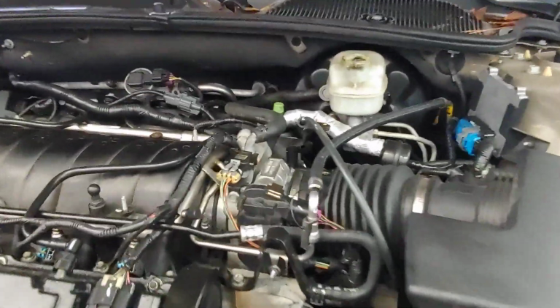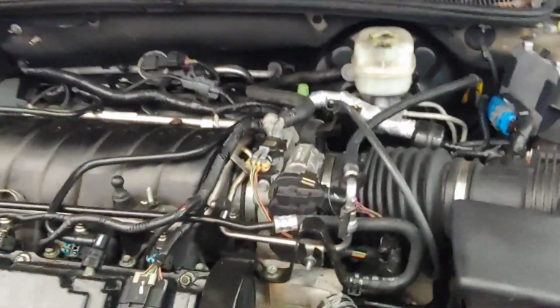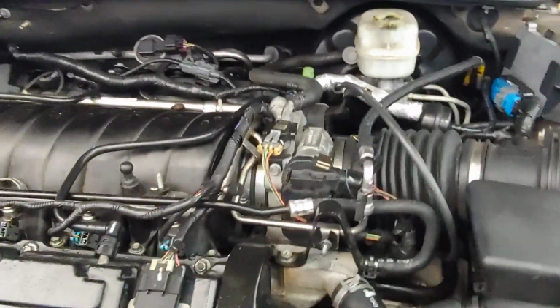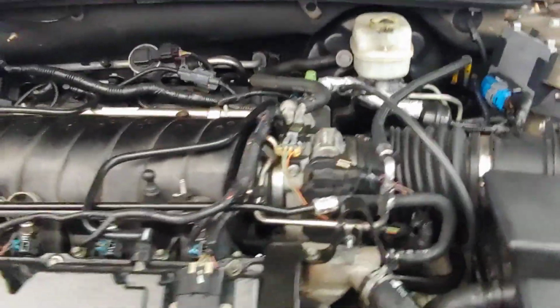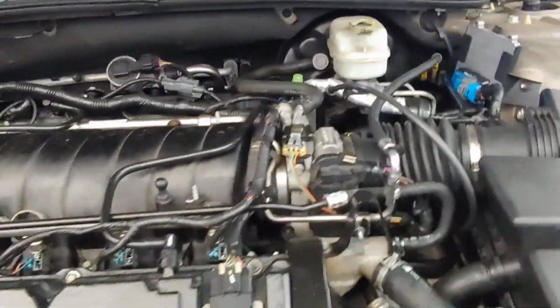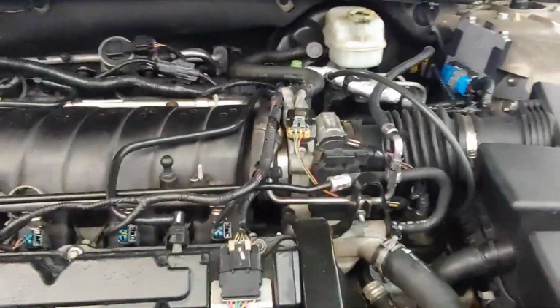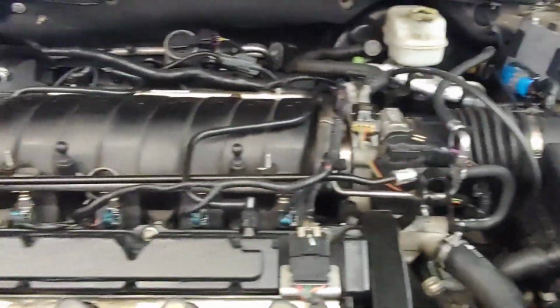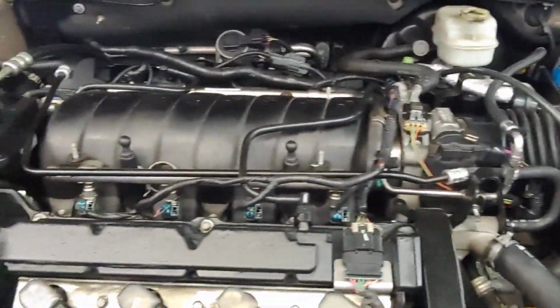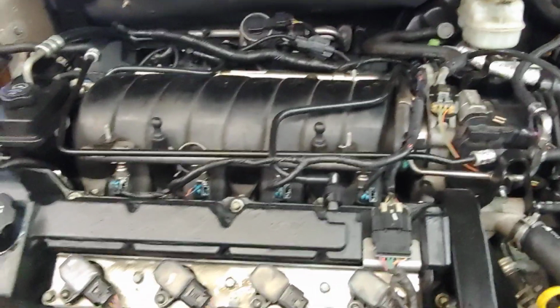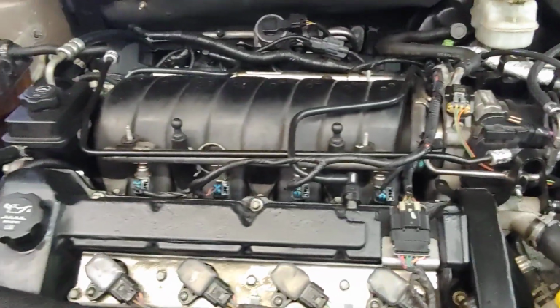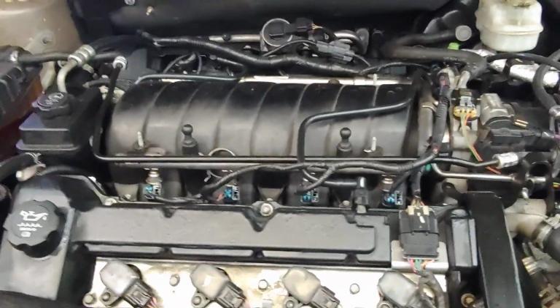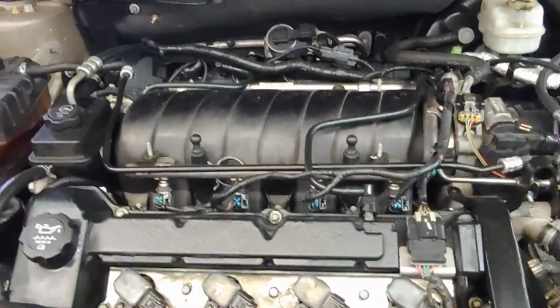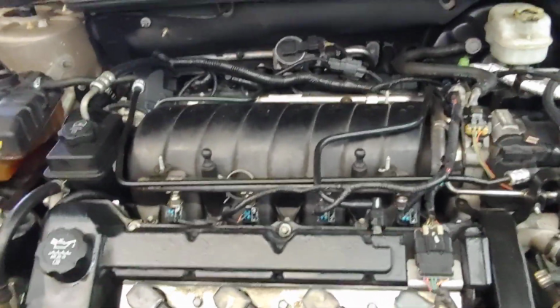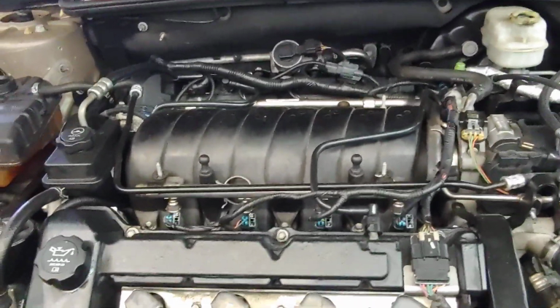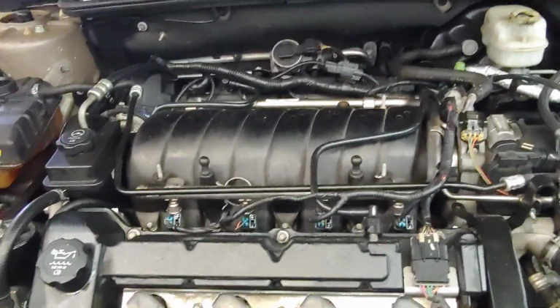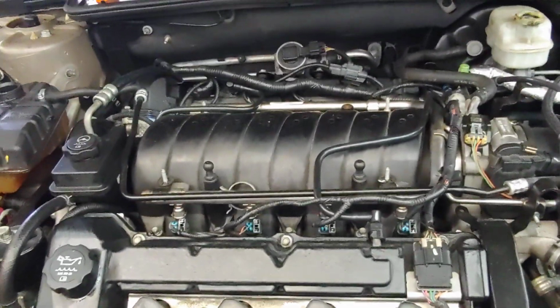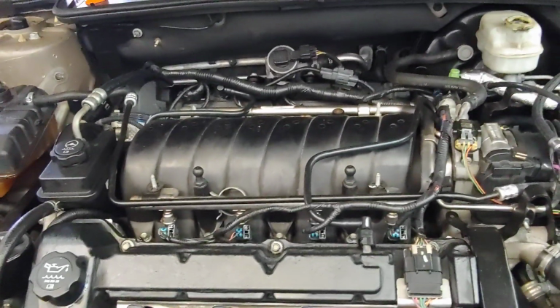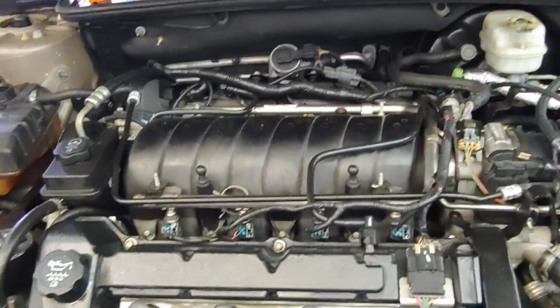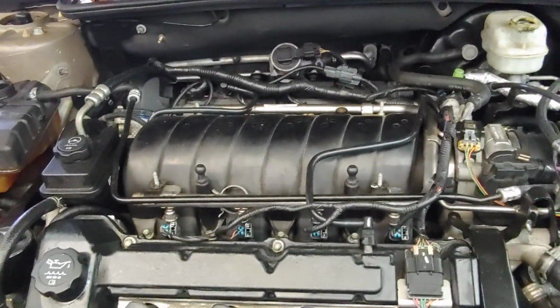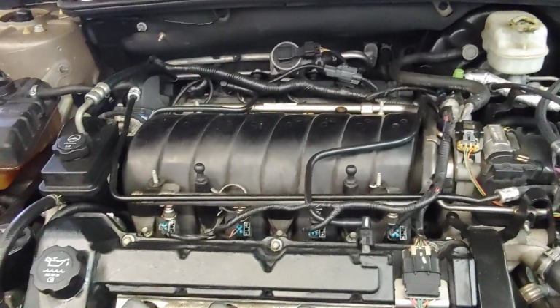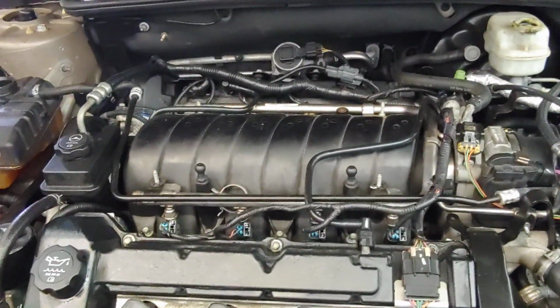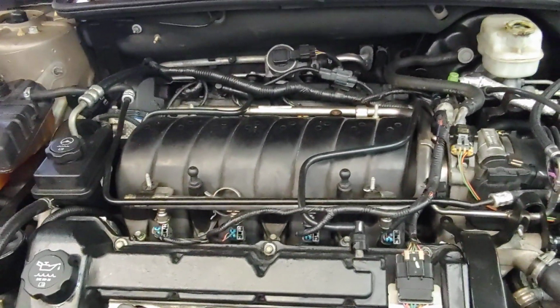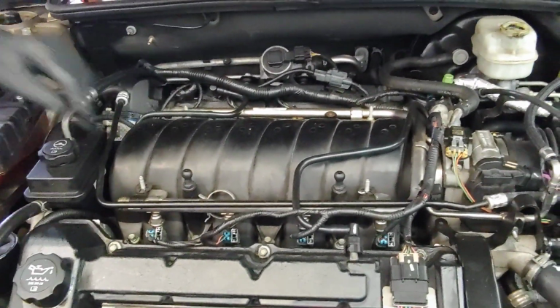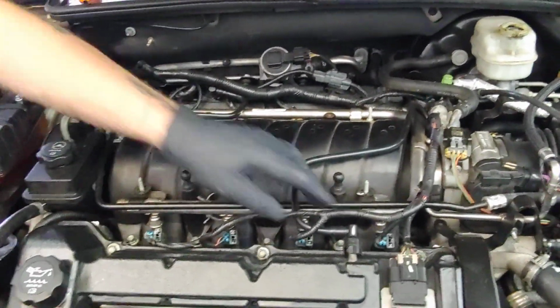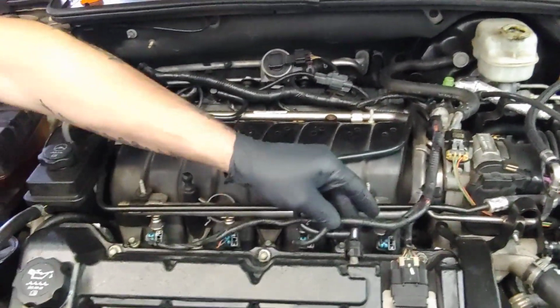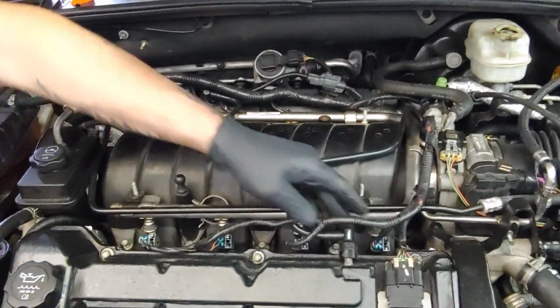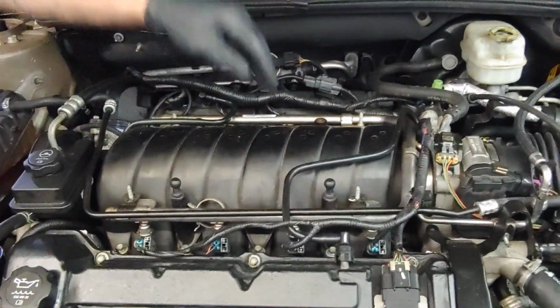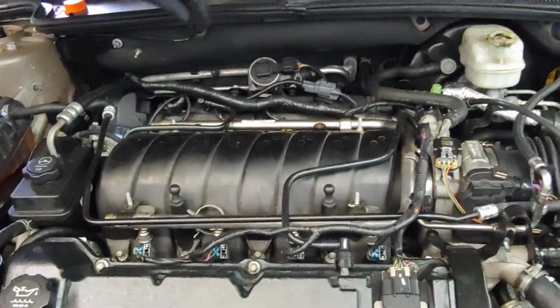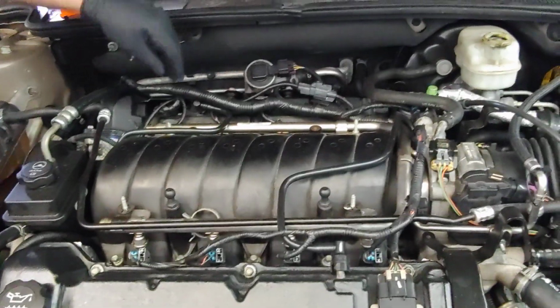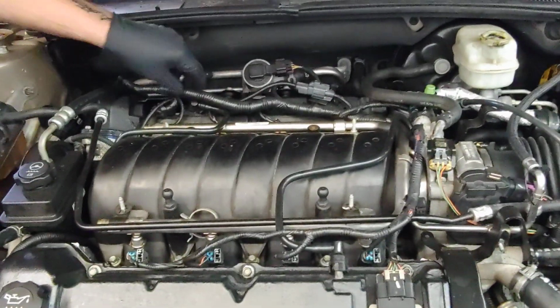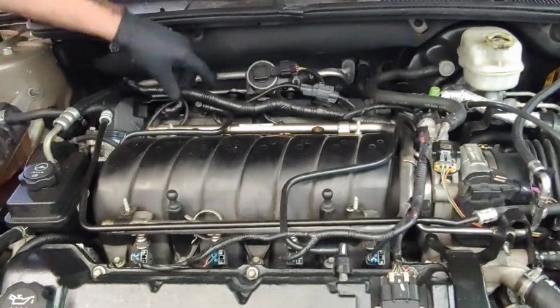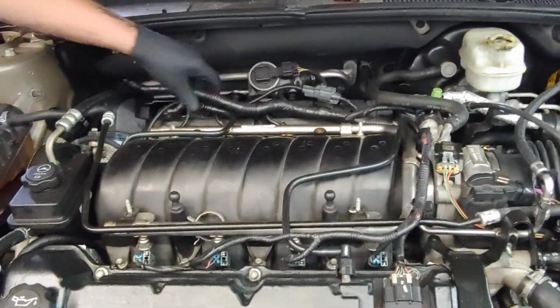If you've got a Cadillac North Star, bring it to PALS. We can reseal it and make it like brand new. See you soon.